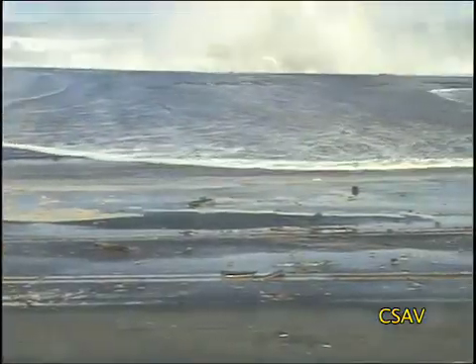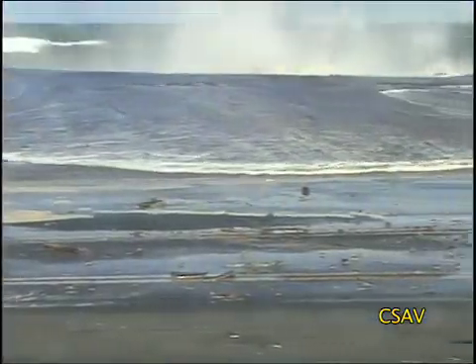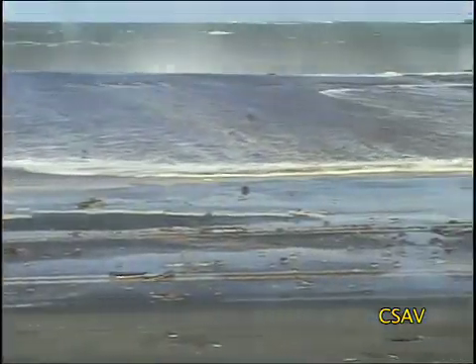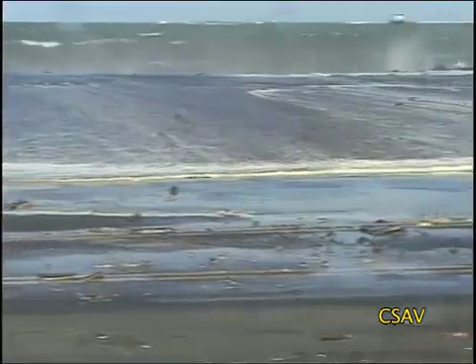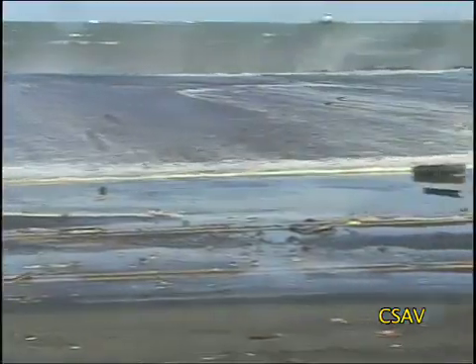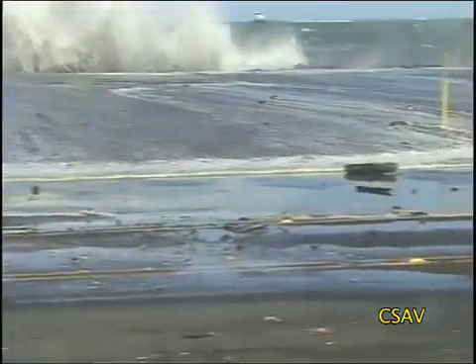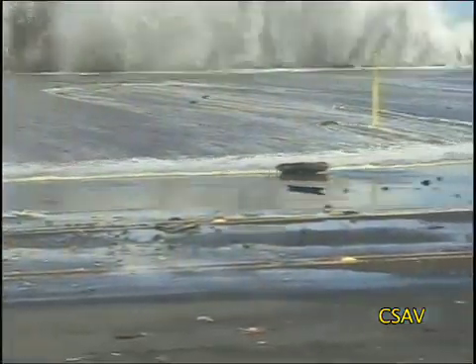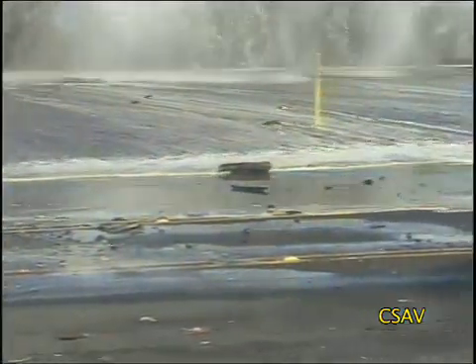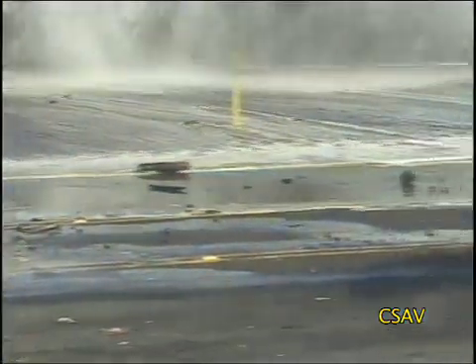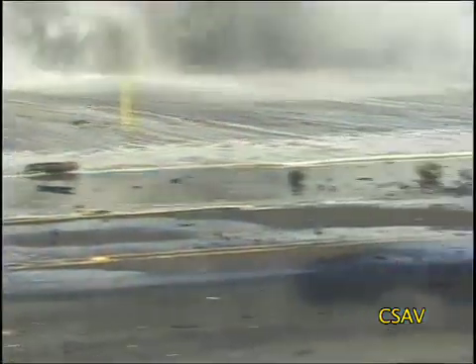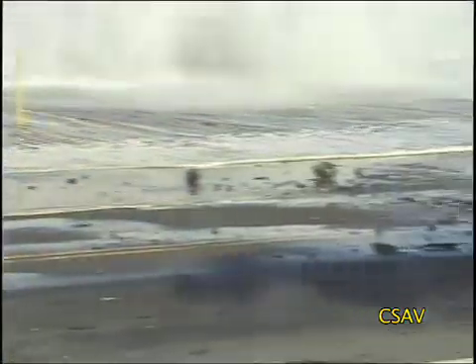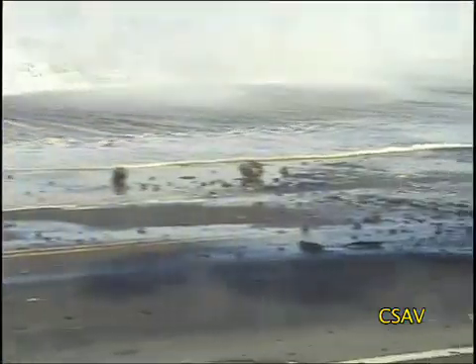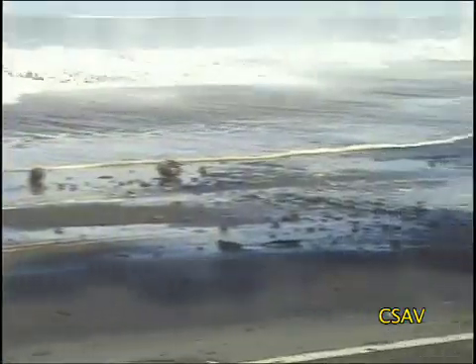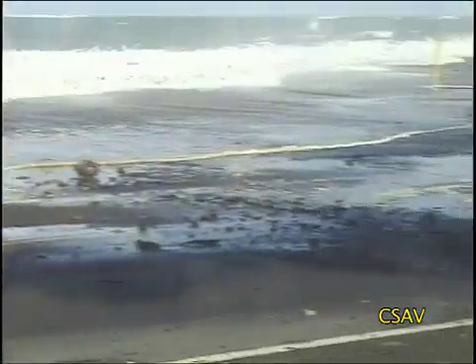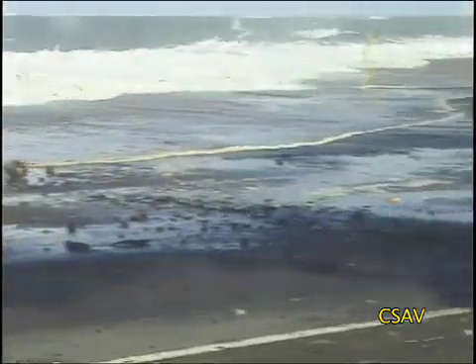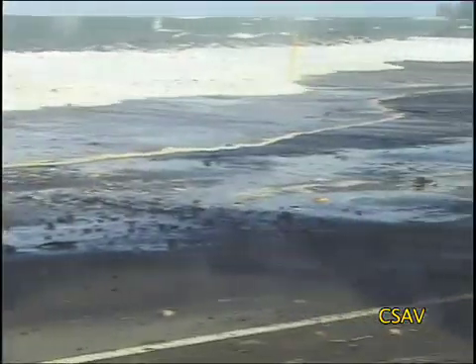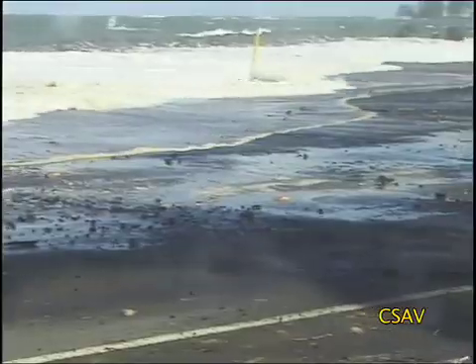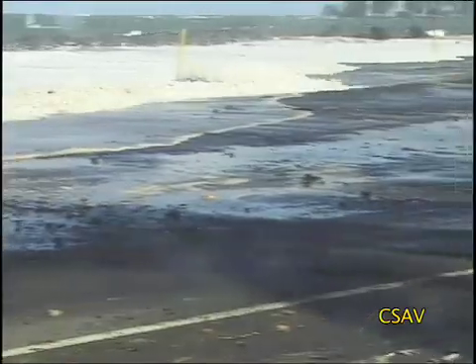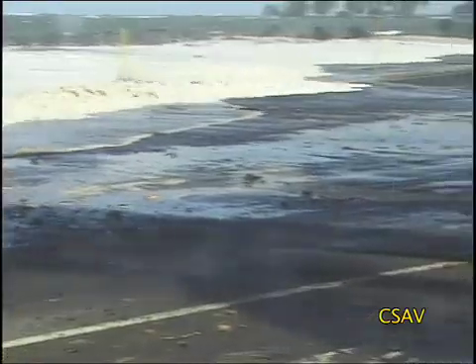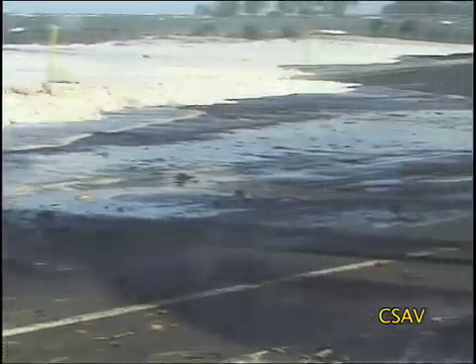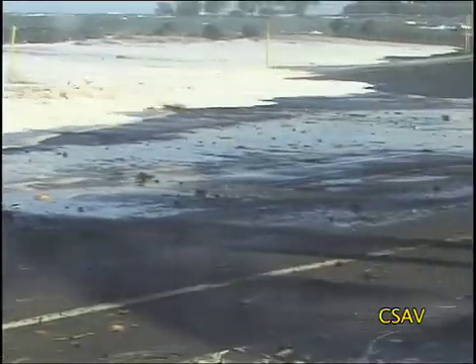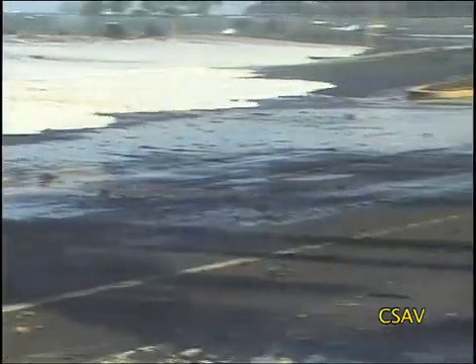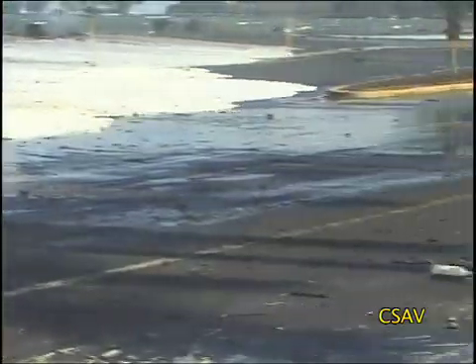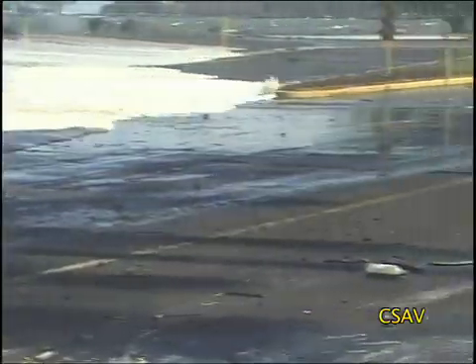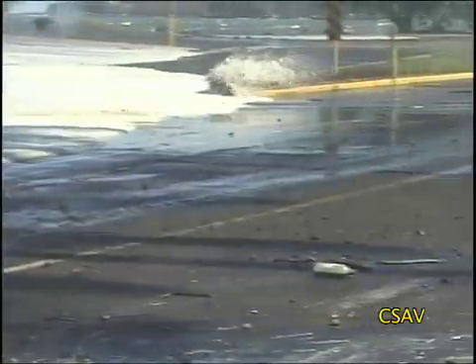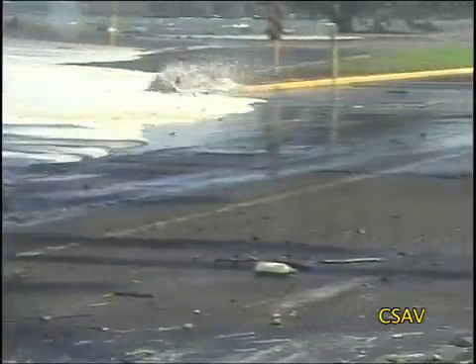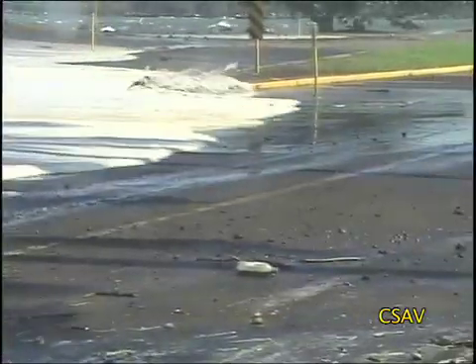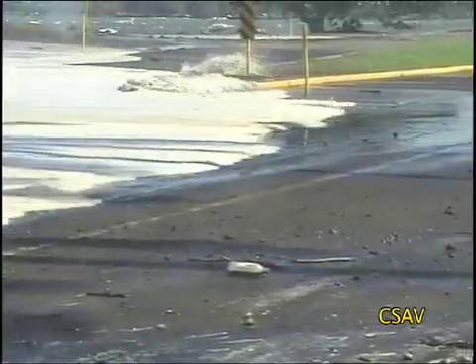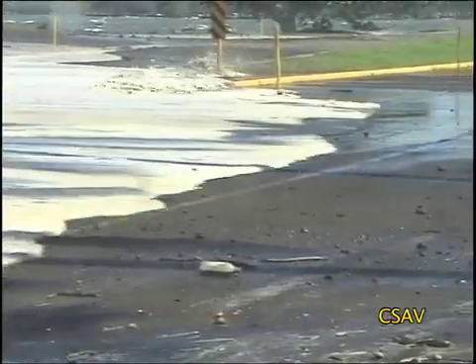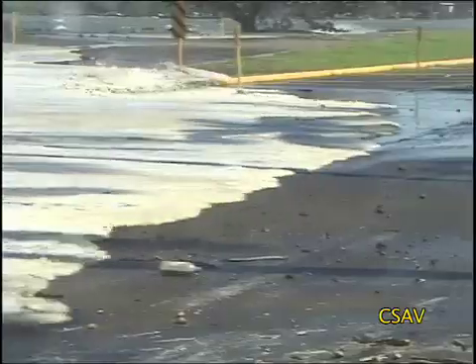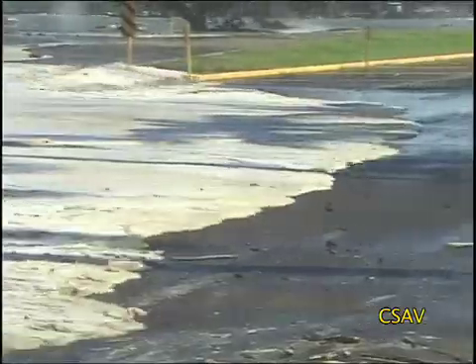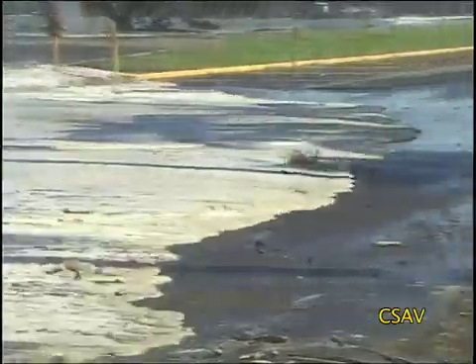Even a foot or two of wave setup can make a big difference, especially if the large waves are striking at high tide. Add another foot or two to that, and you have water across the highway.